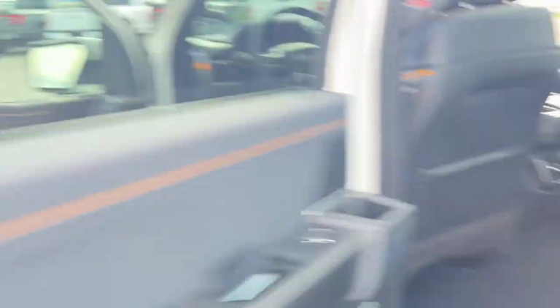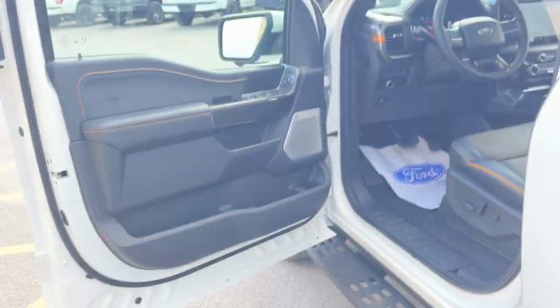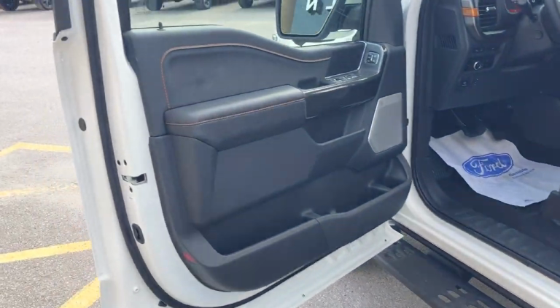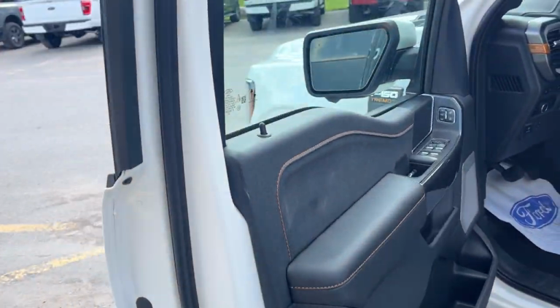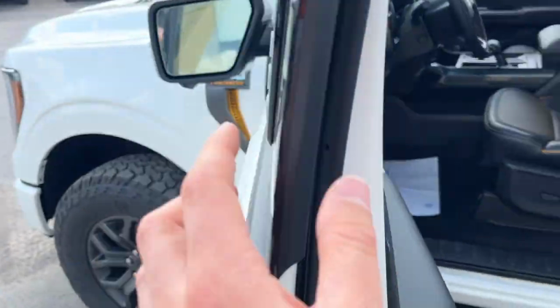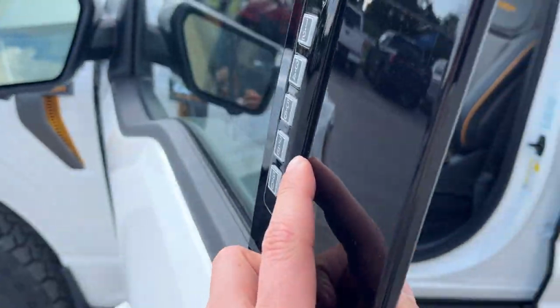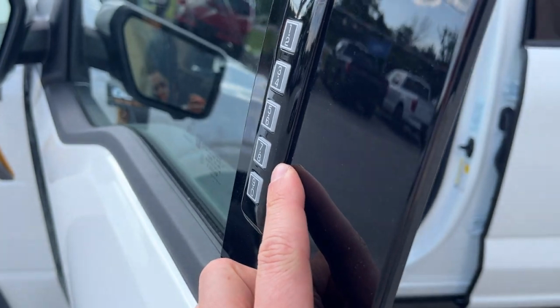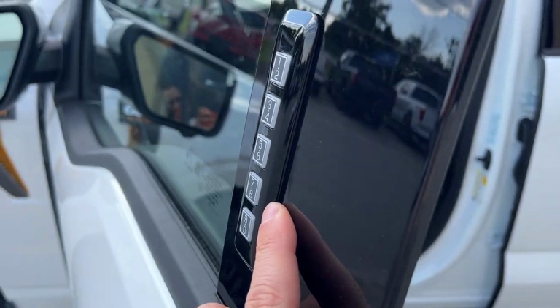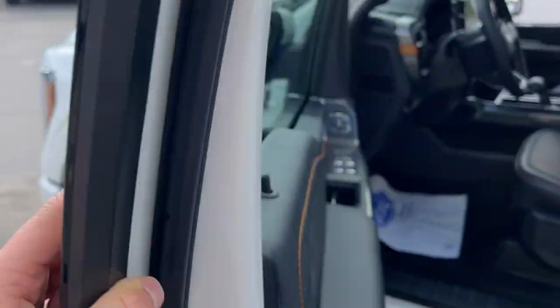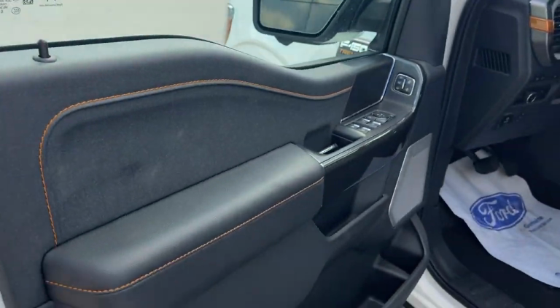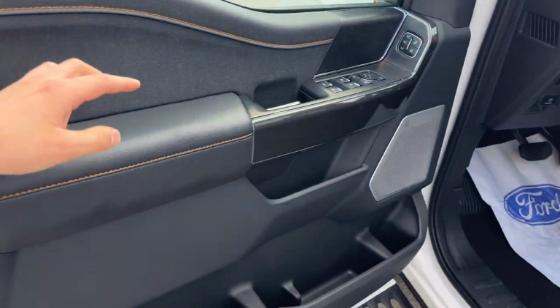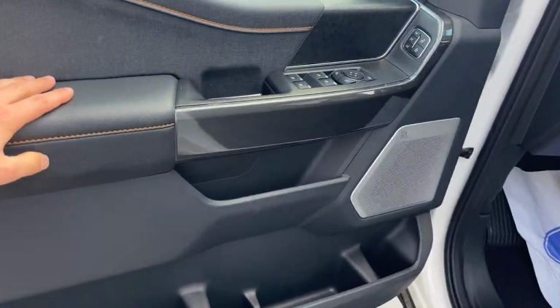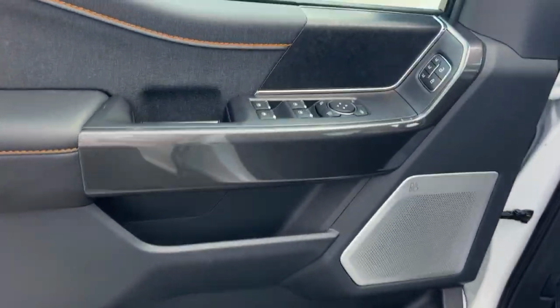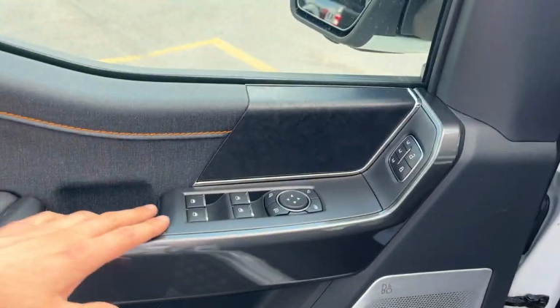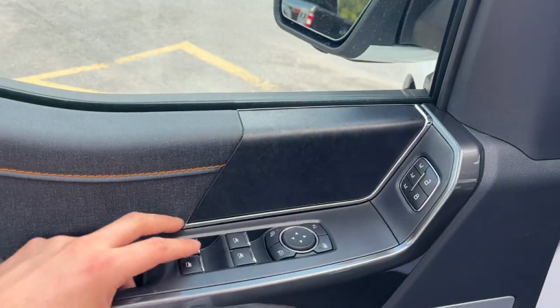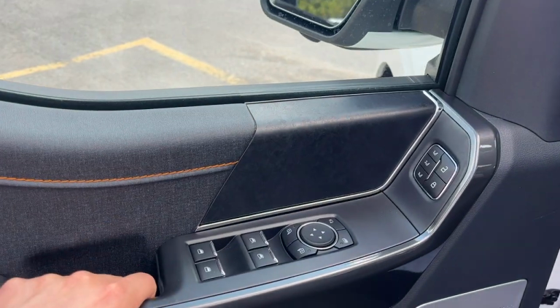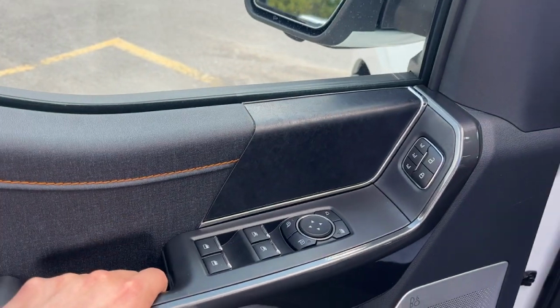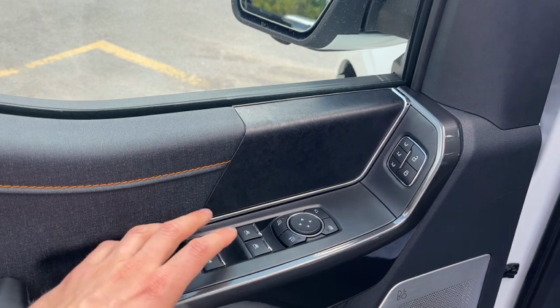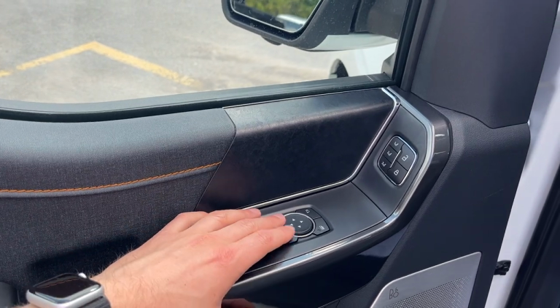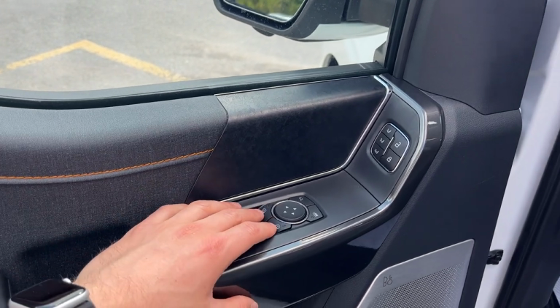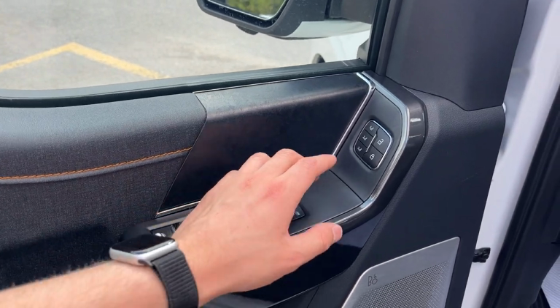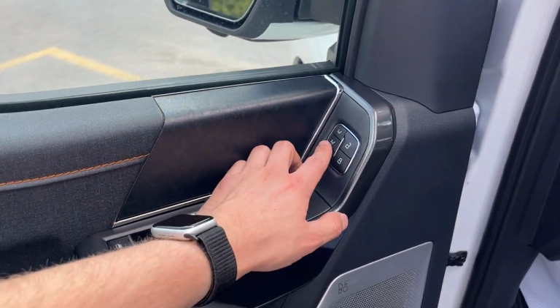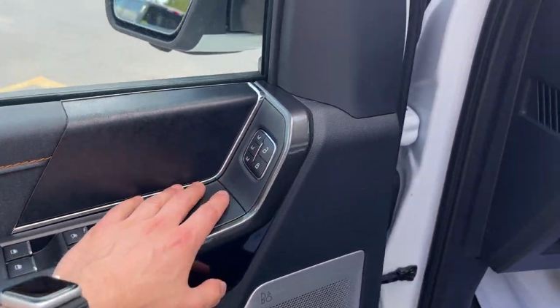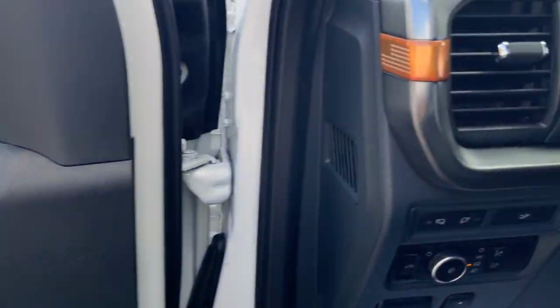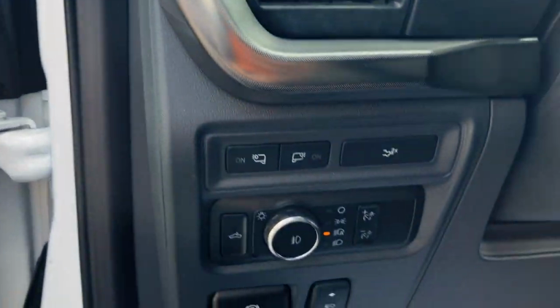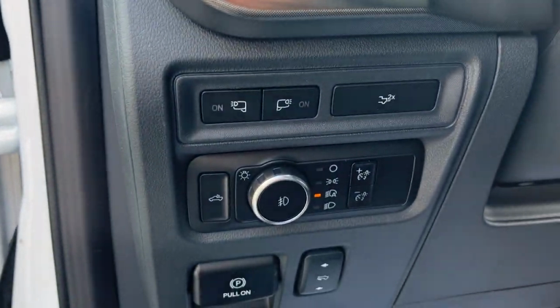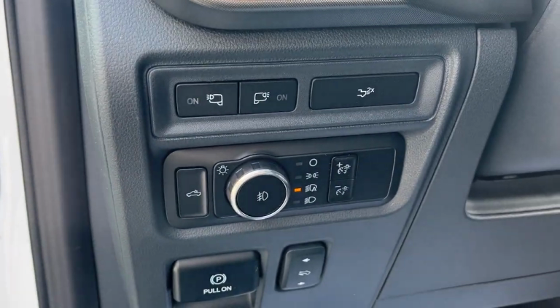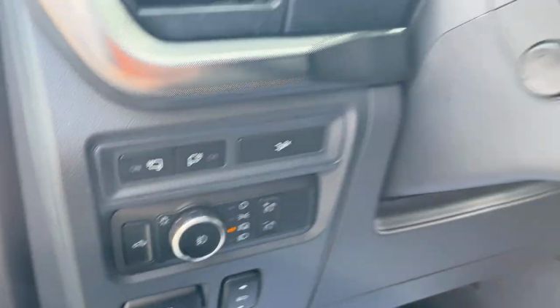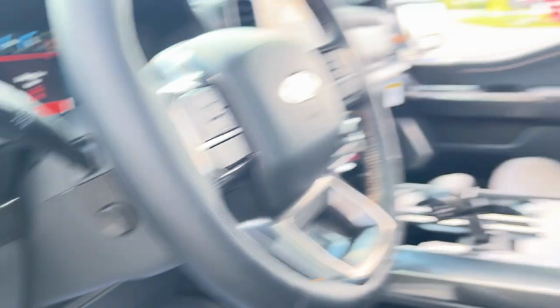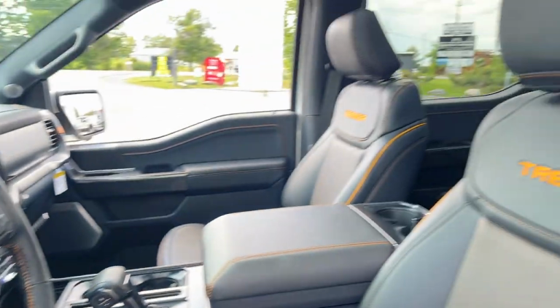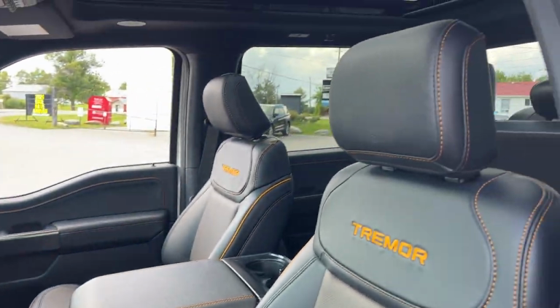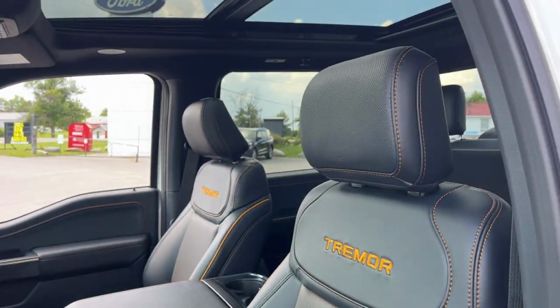Coming around to the front of the vehicle, you do have keyless entry on the door. There's plenty of storage in the driver's side door, power windows and locks, power glass adjustable mirrors, driver's seat memory, power adjustable pedals, and automatic headlights.